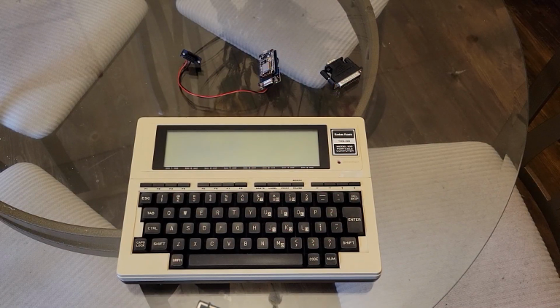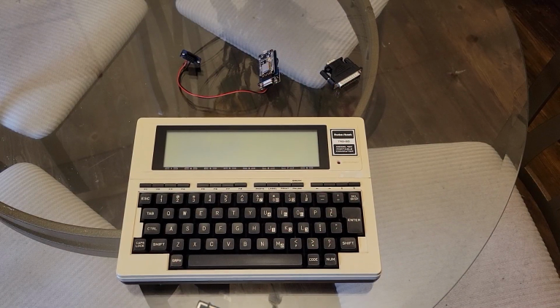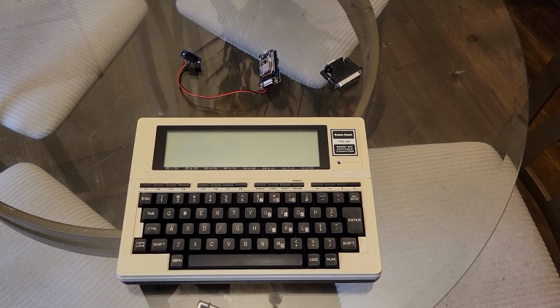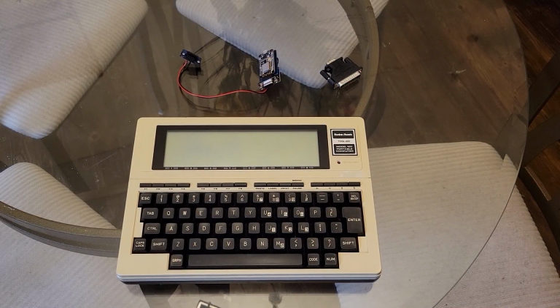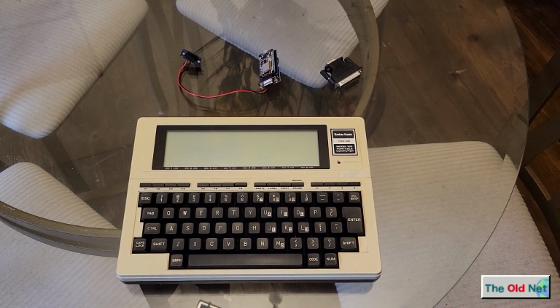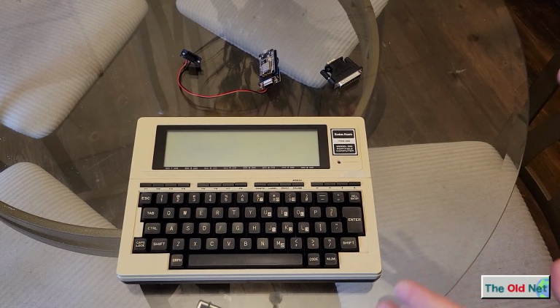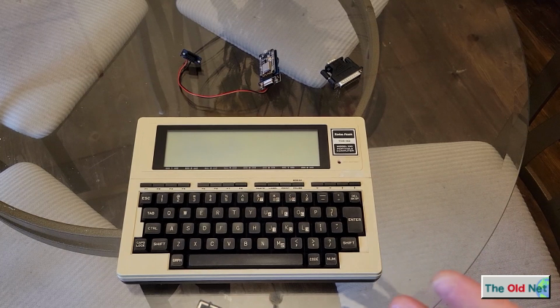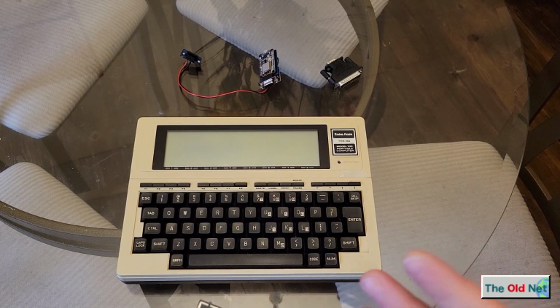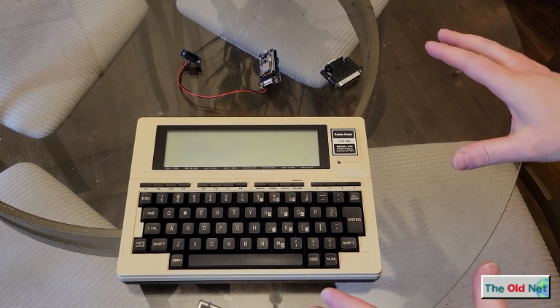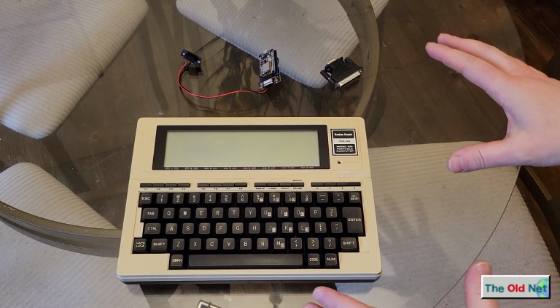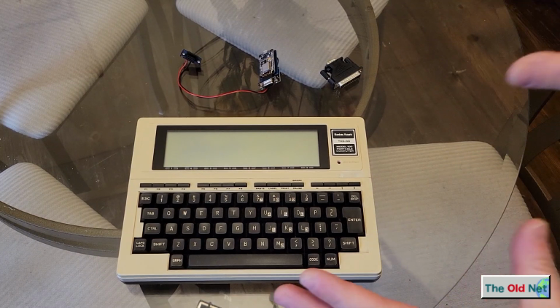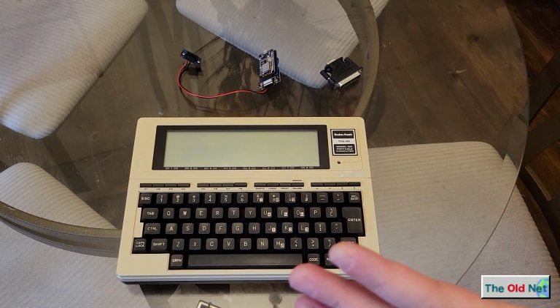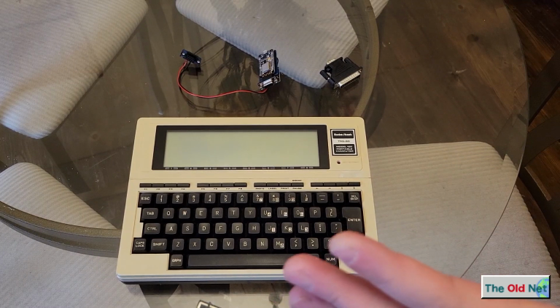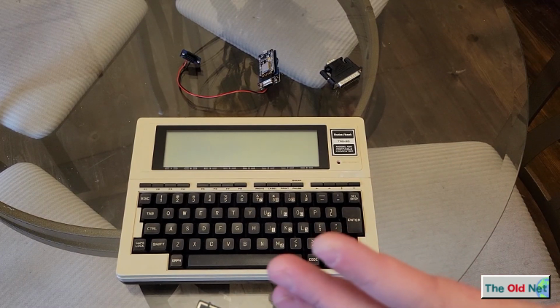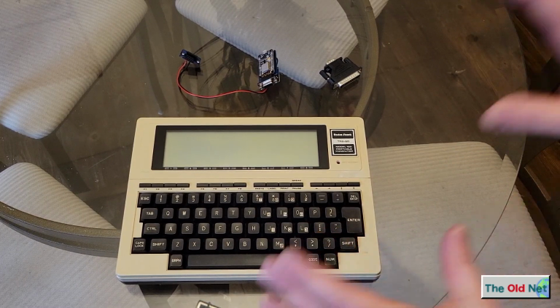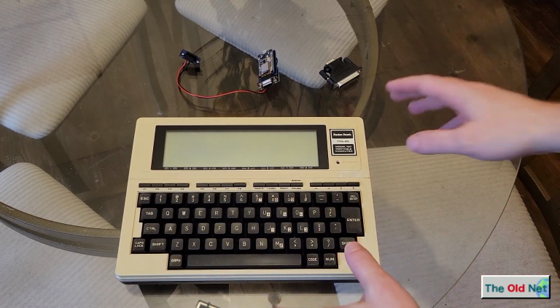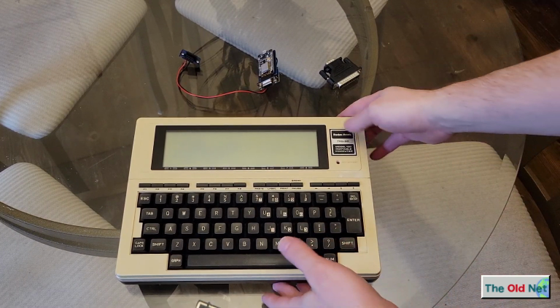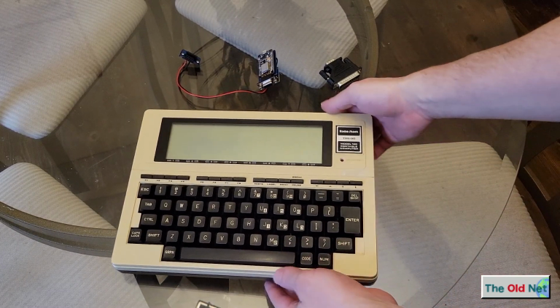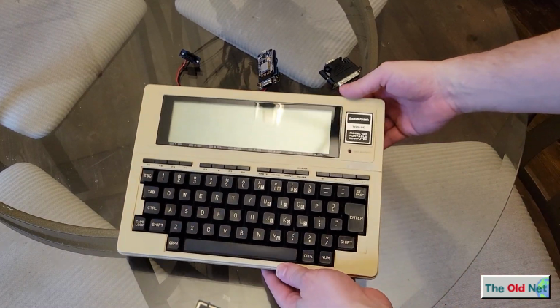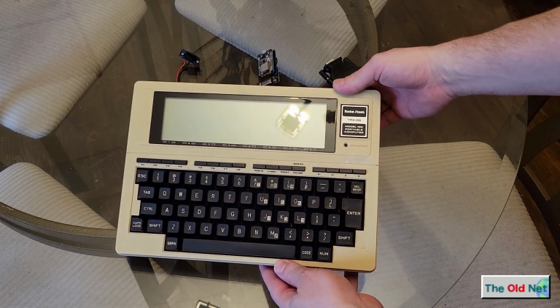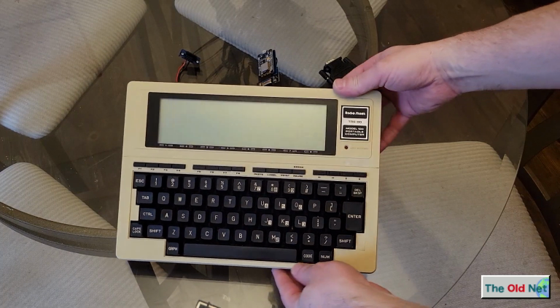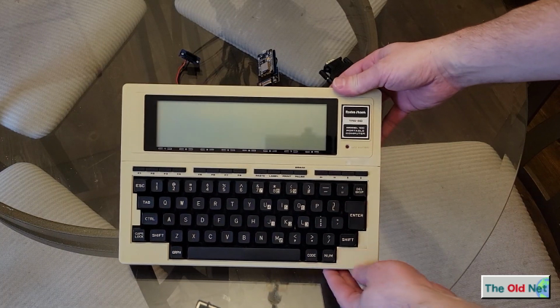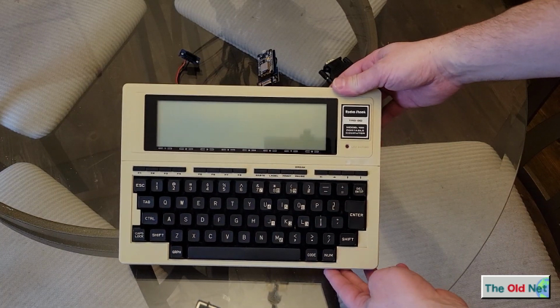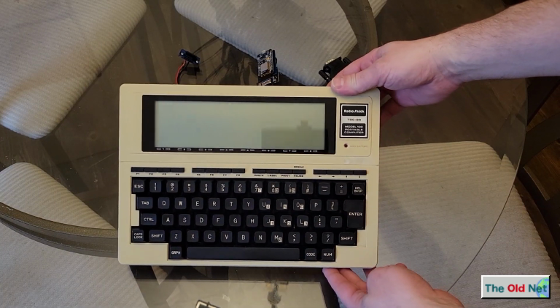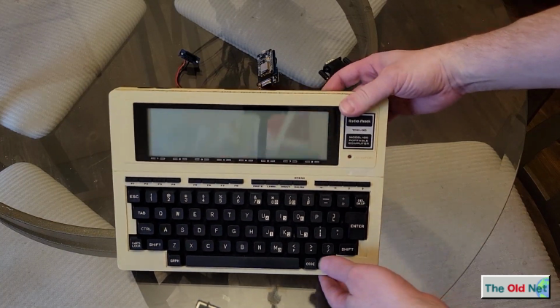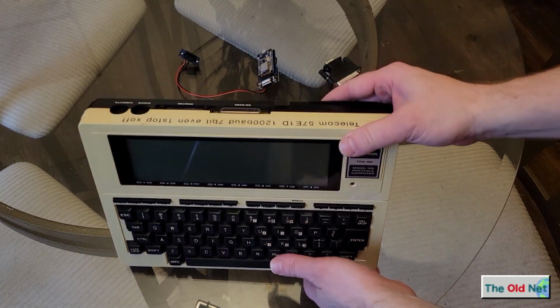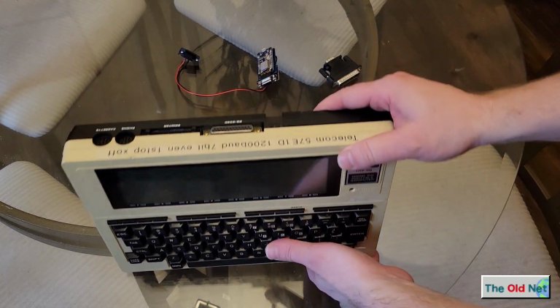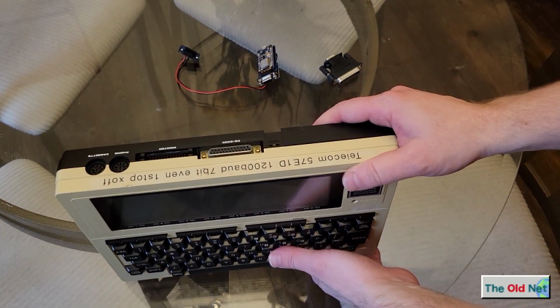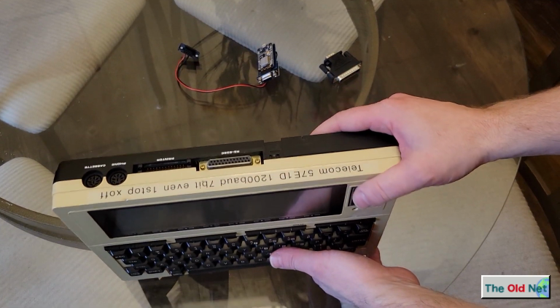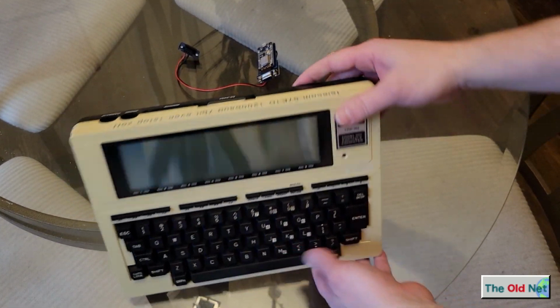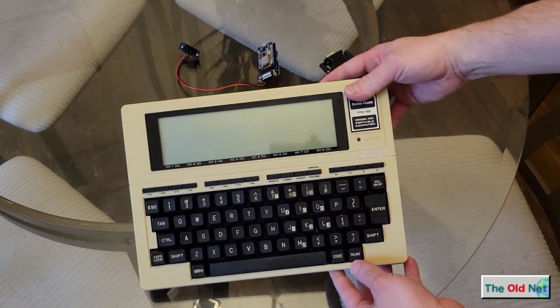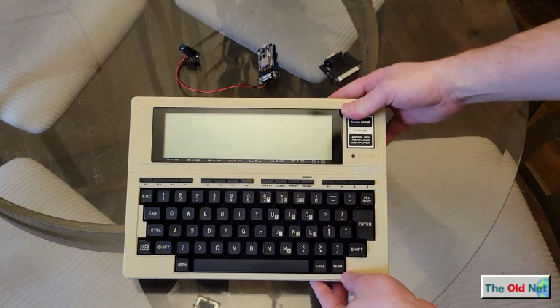Hey everyone, just wanted to do a quick video showing how to cut the cords and get online in a true wireless fashion with this Tandy TRS-80 Portable Model 100. Really exciting stuff.